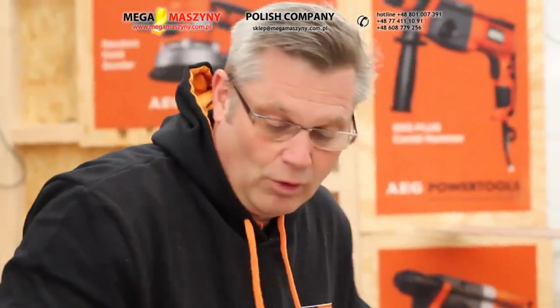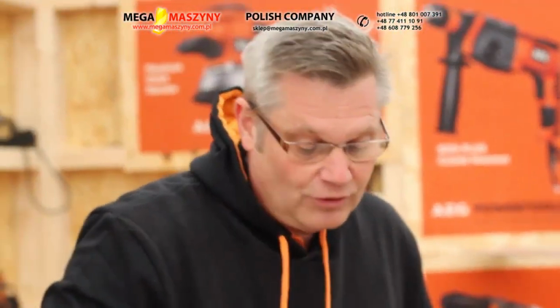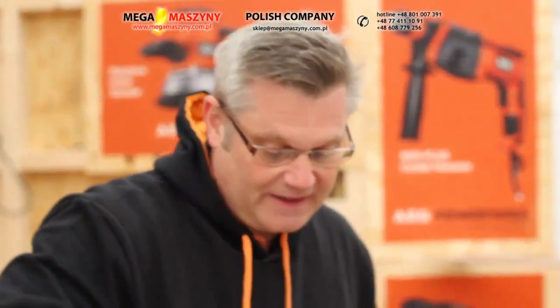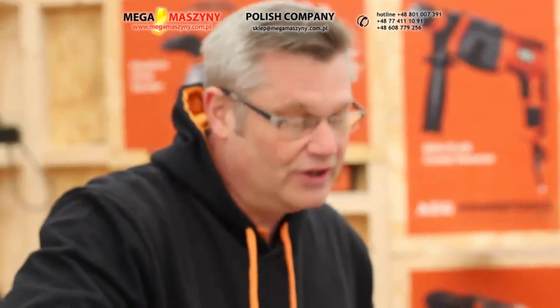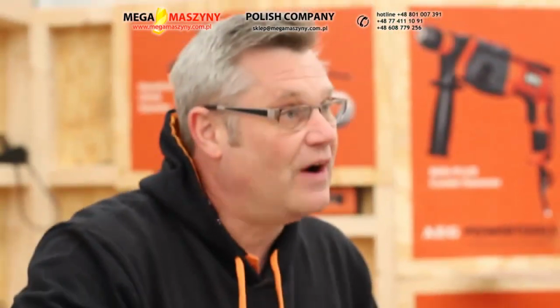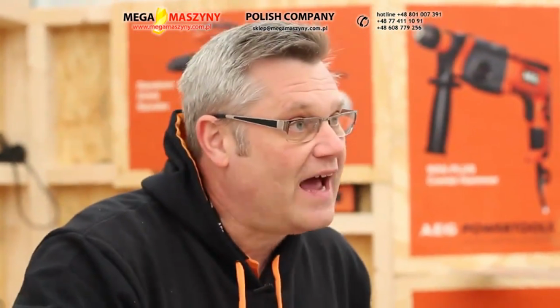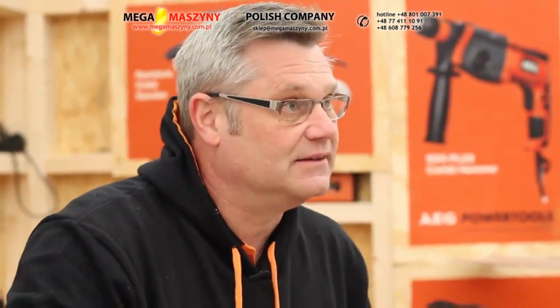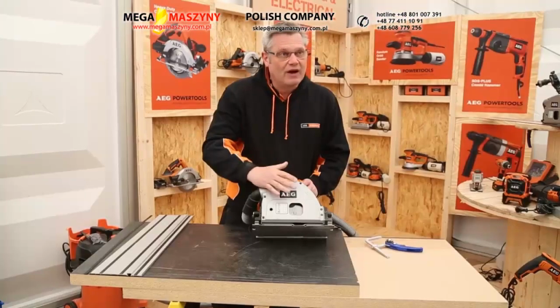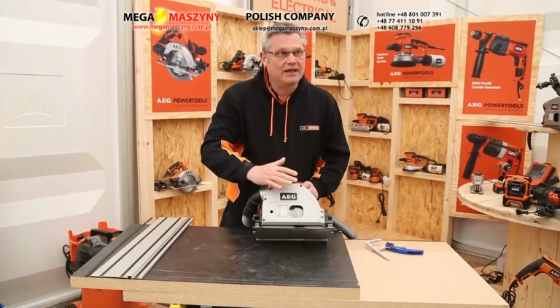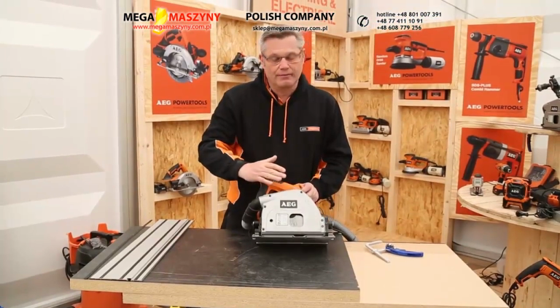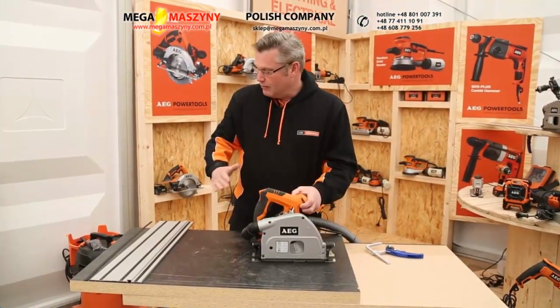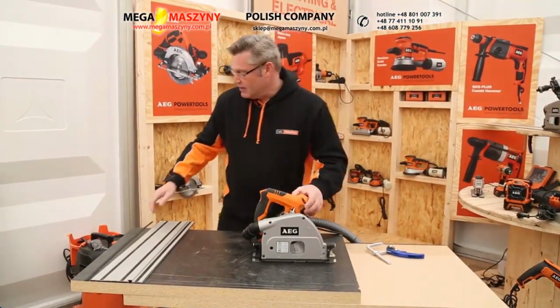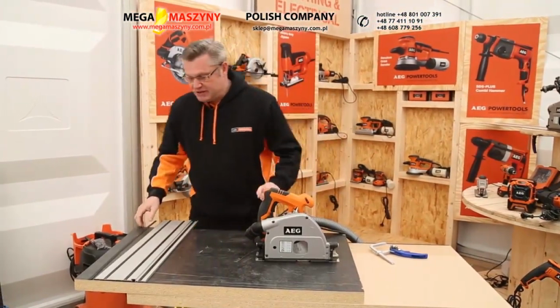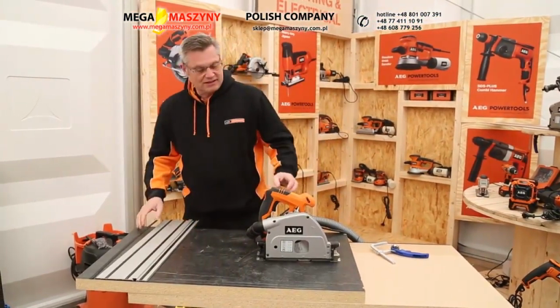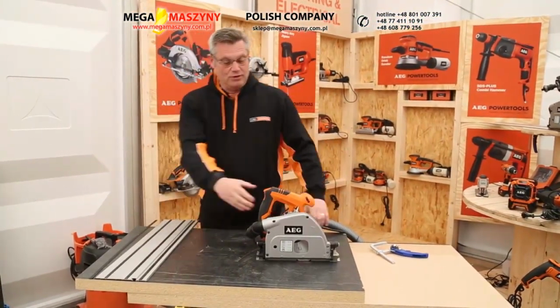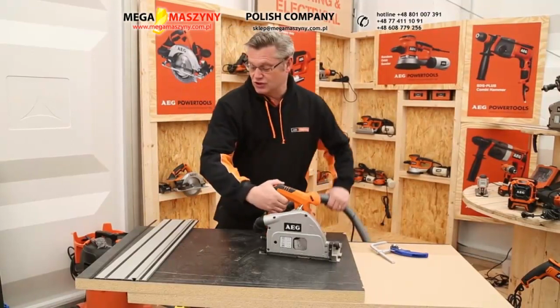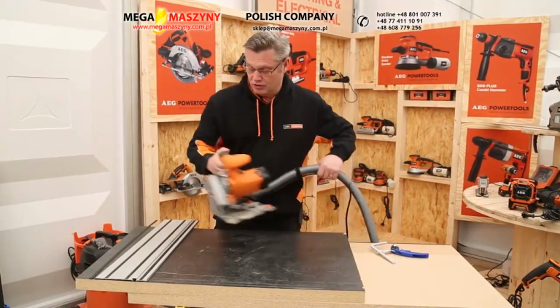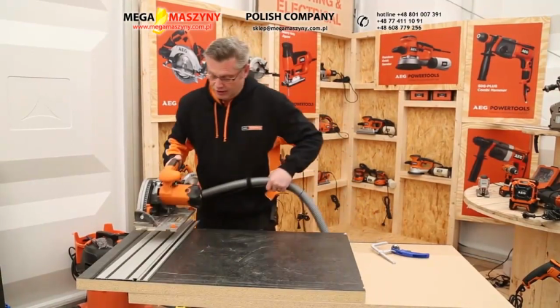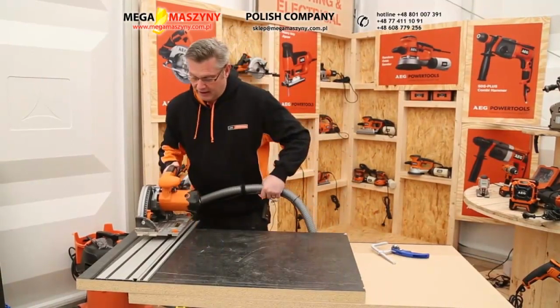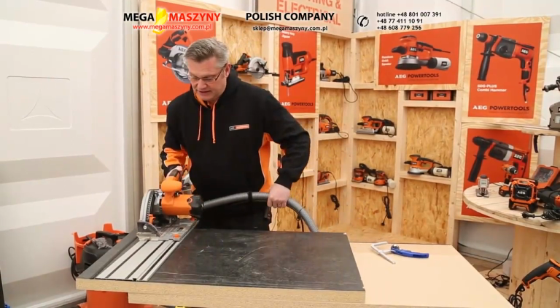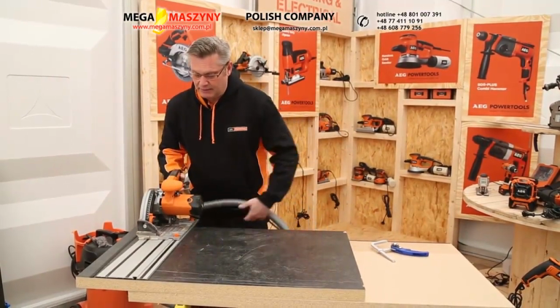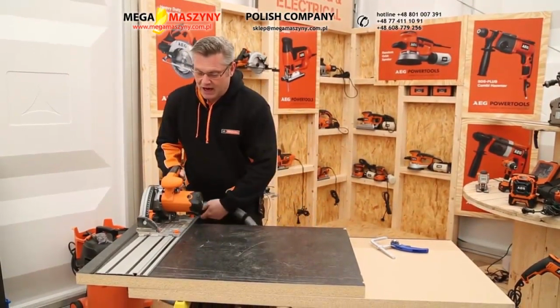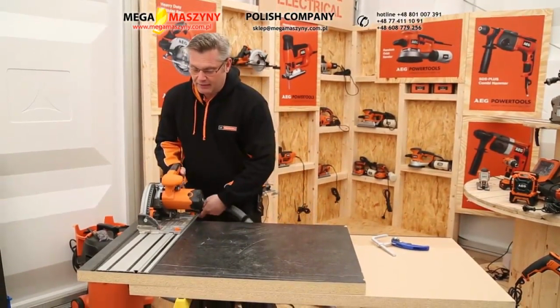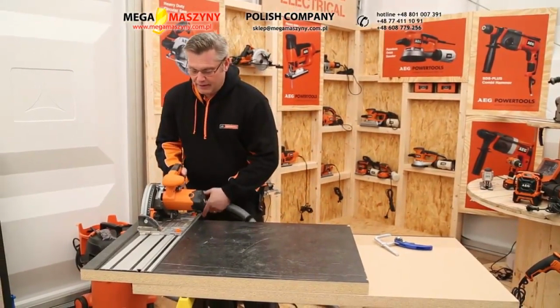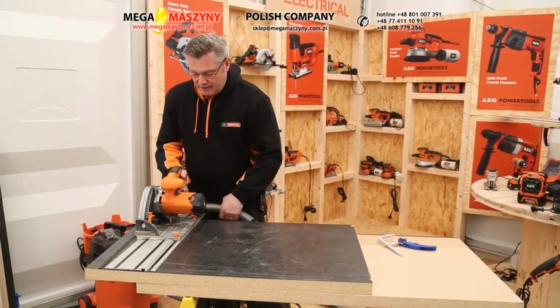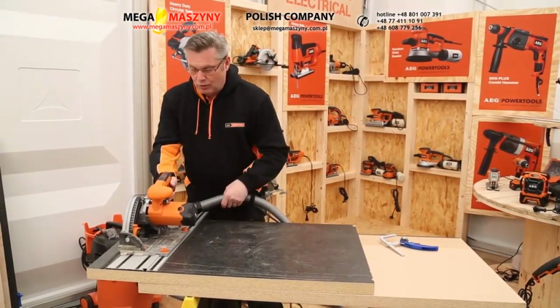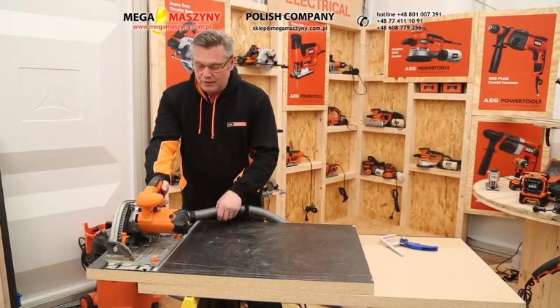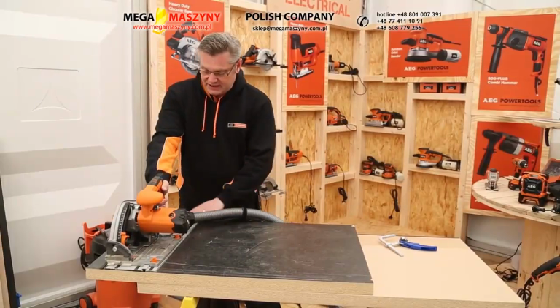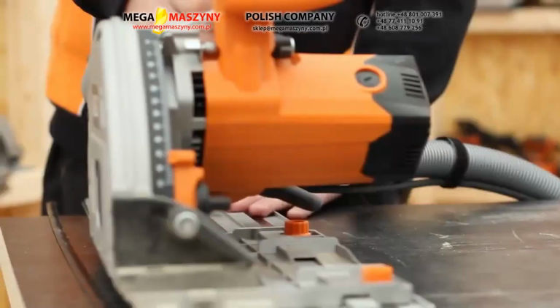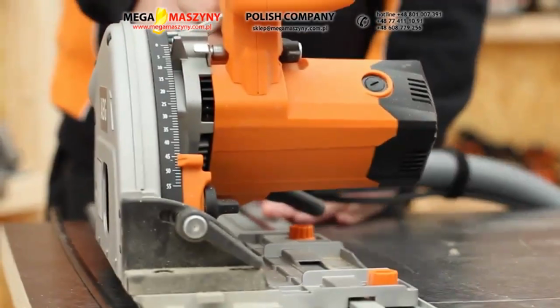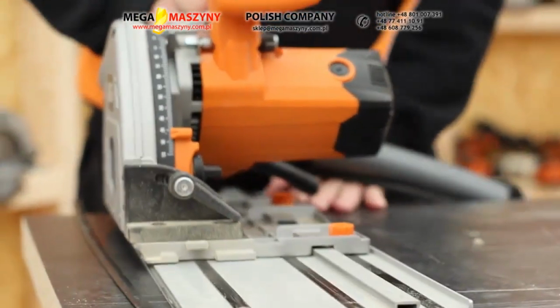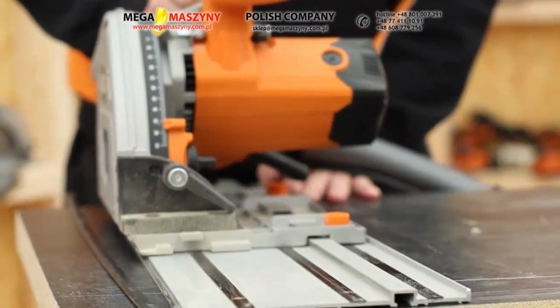One of the good things about this saw is it's very fast and it's very accurate. 90% of the time you would use the saw on a rail like this — an aluminium guide rail. The saw will key to the guide rail and run up and down it.